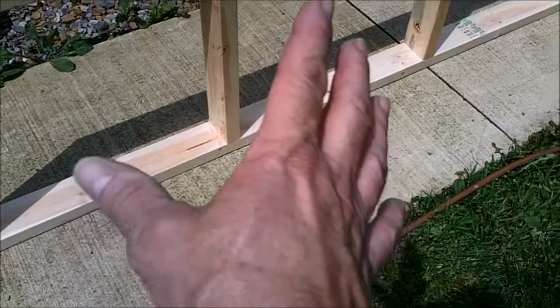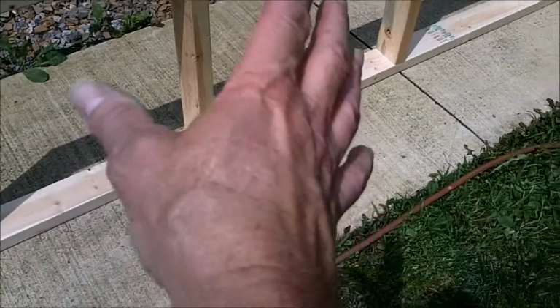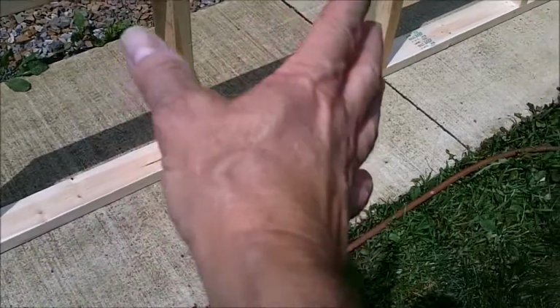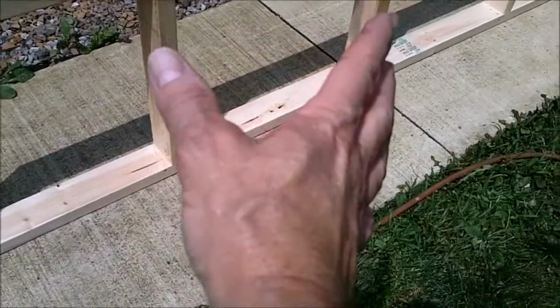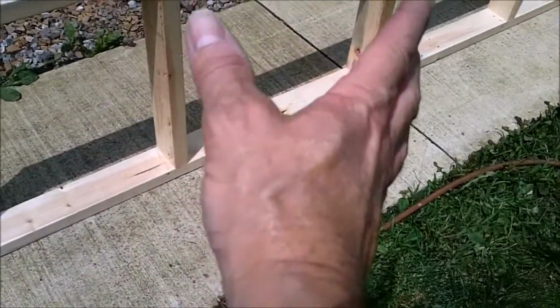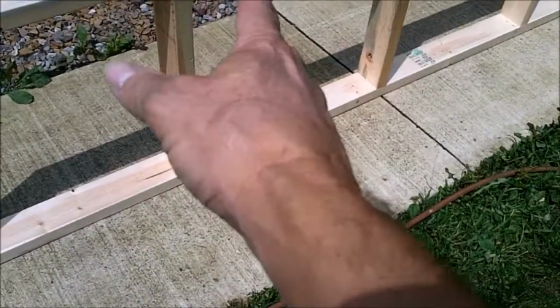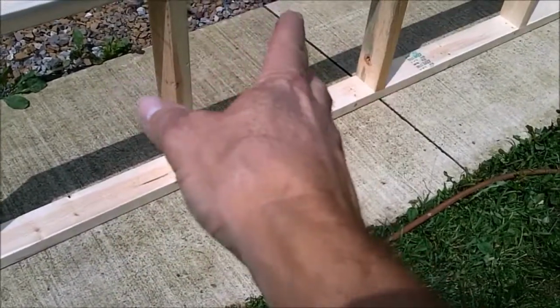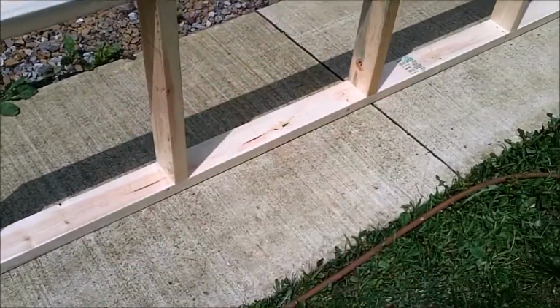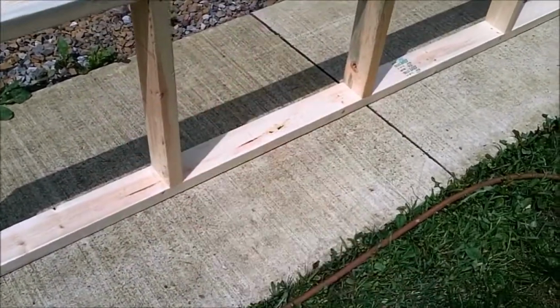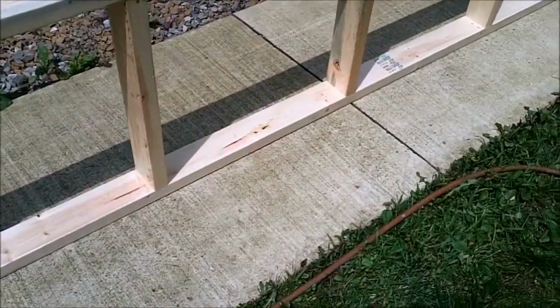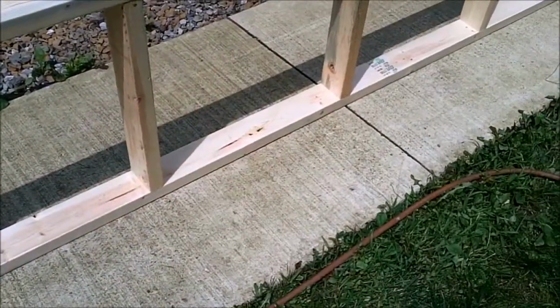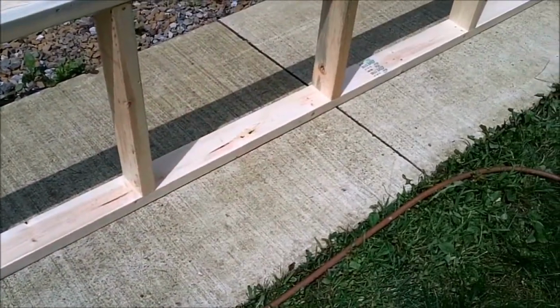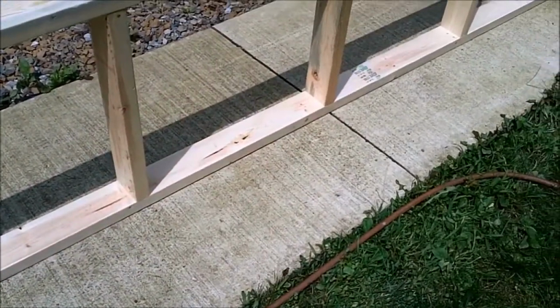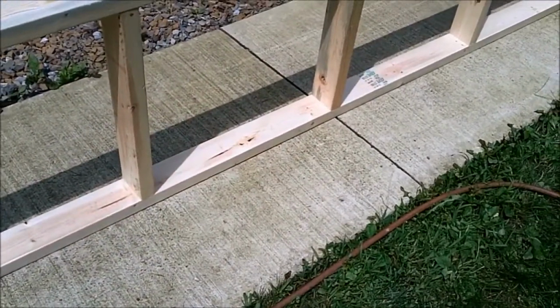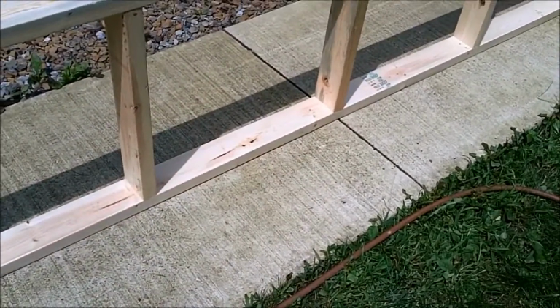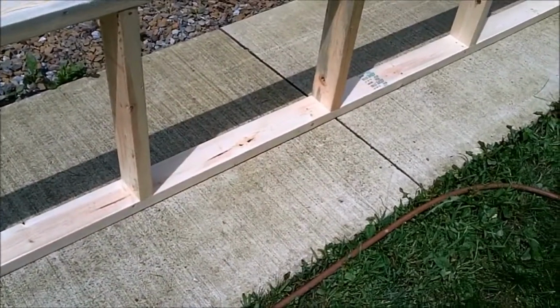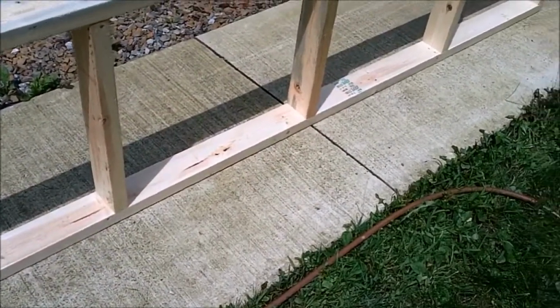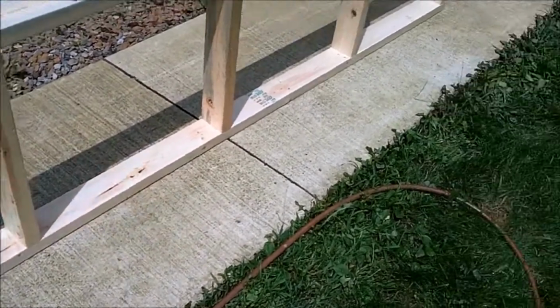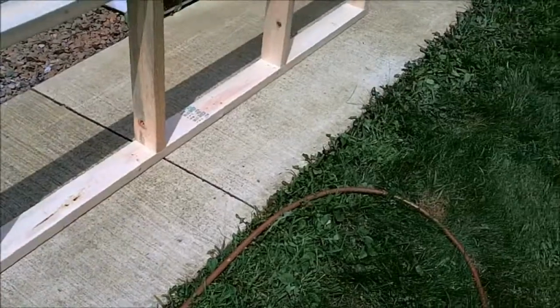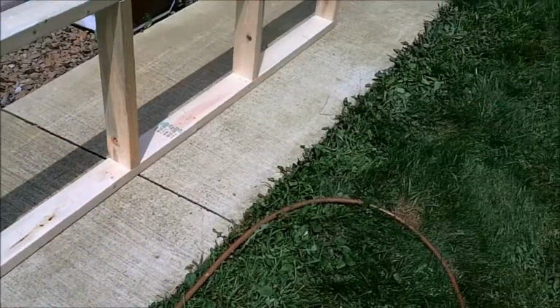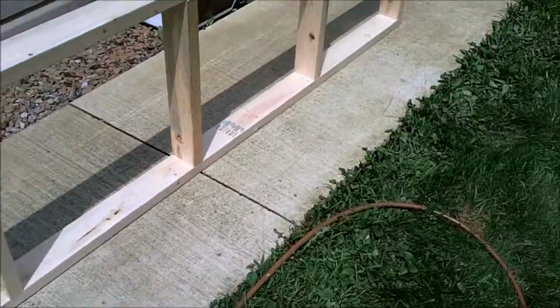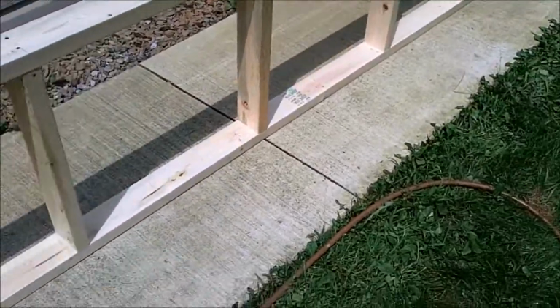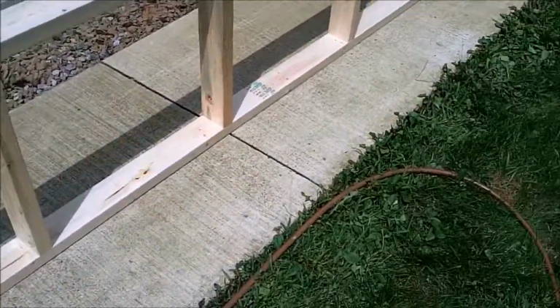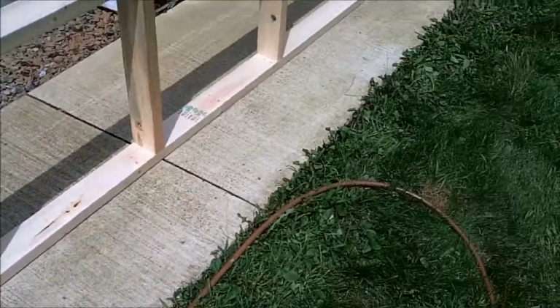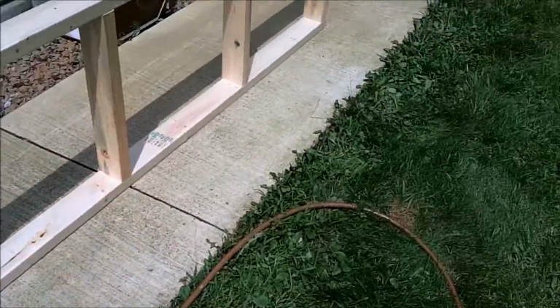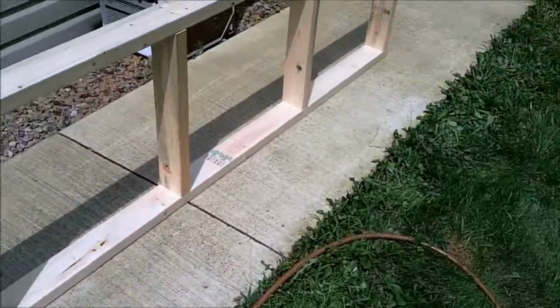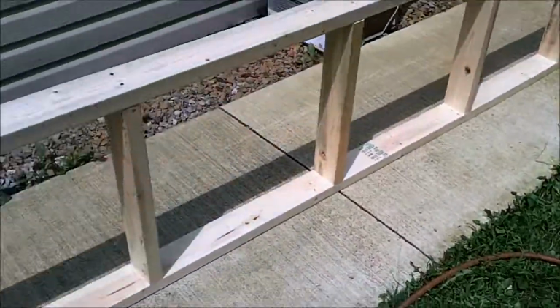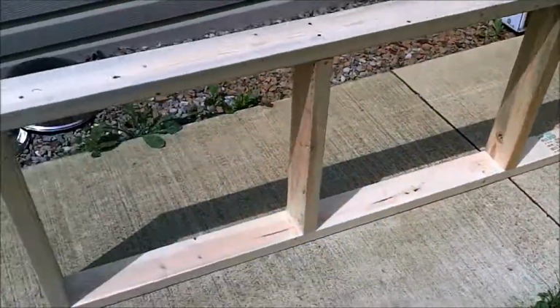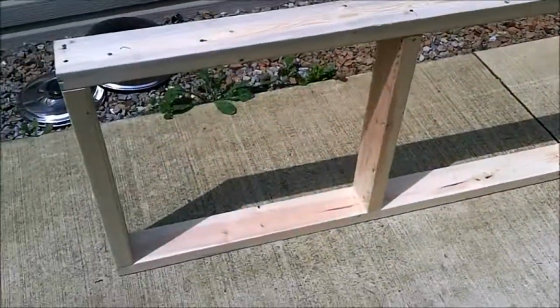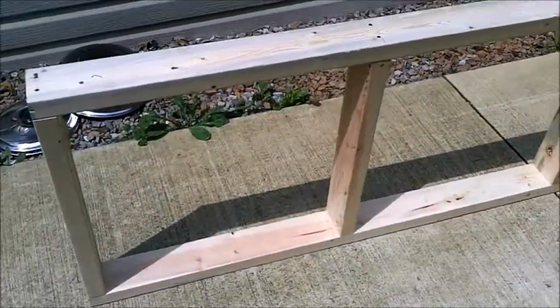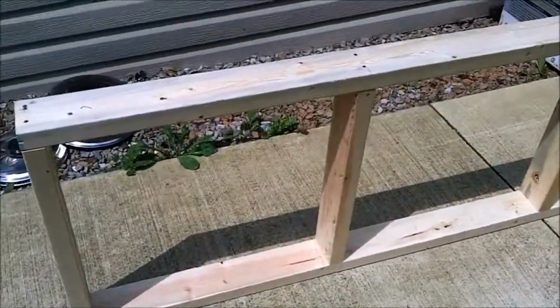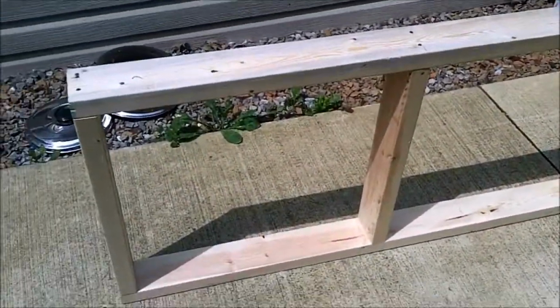The plywood will lay on top of that, and then we'll have the uprights. So we're just going to motor along here and see how far we're going to get.